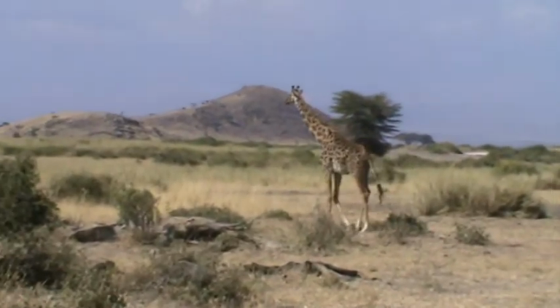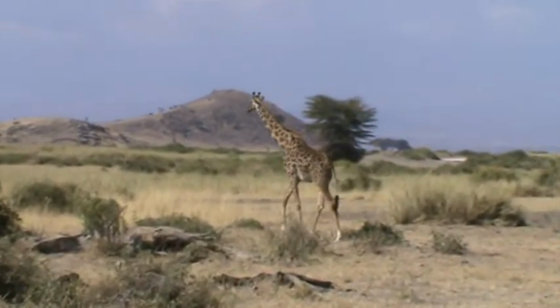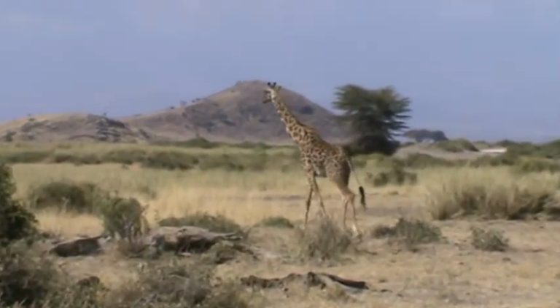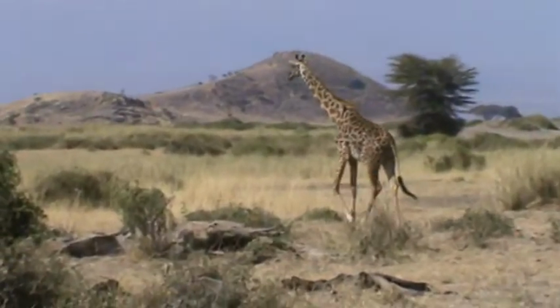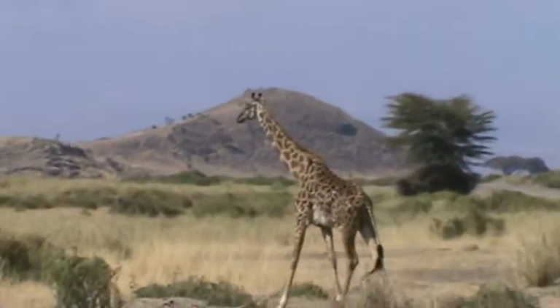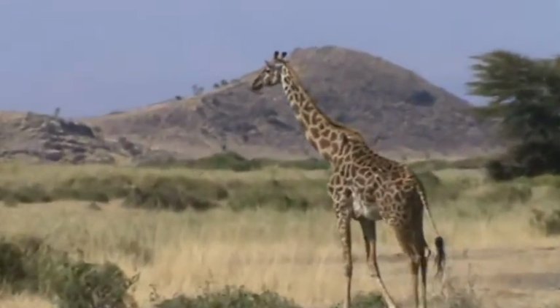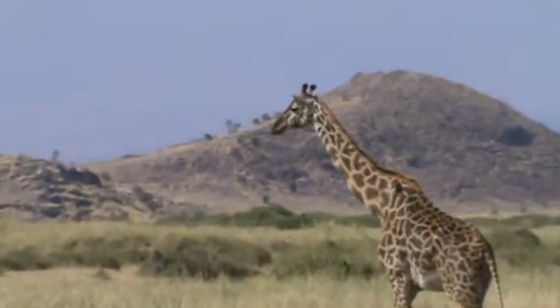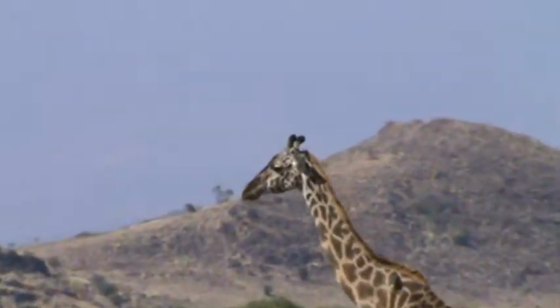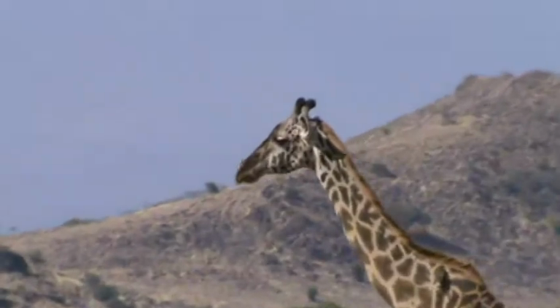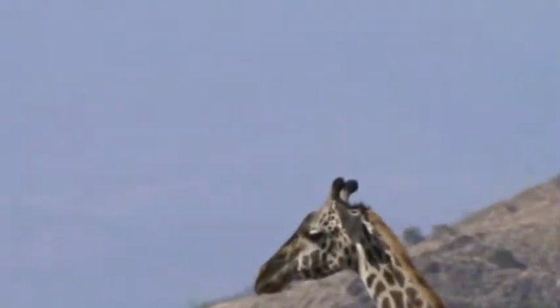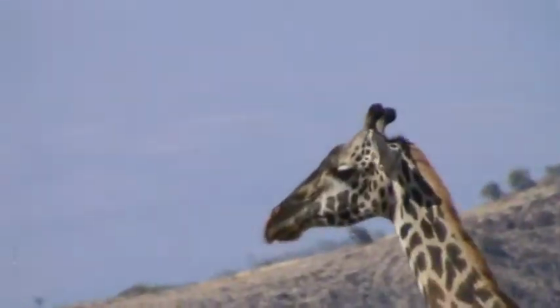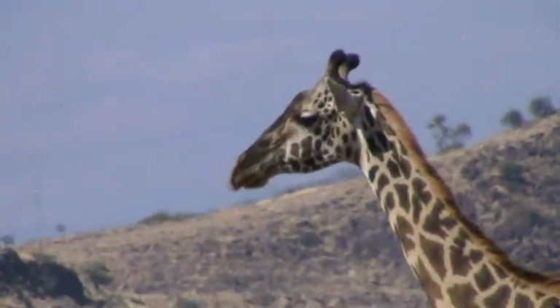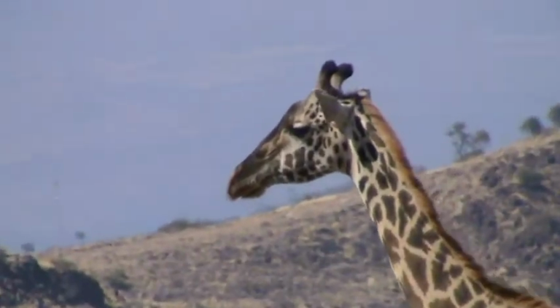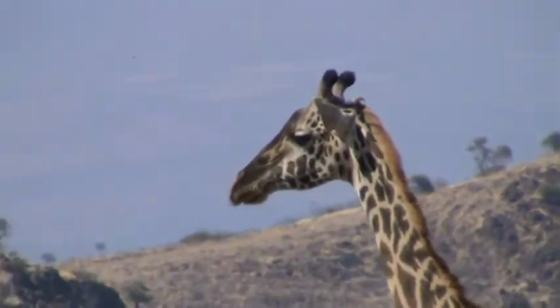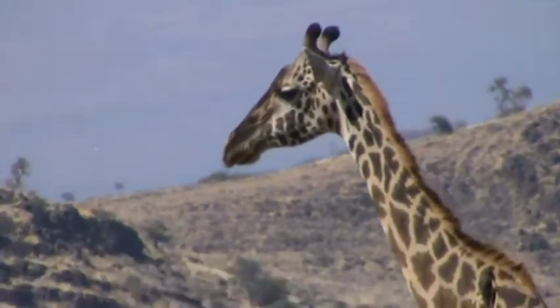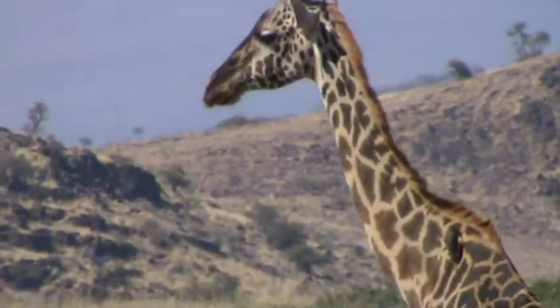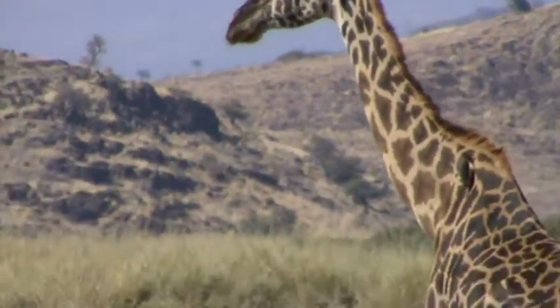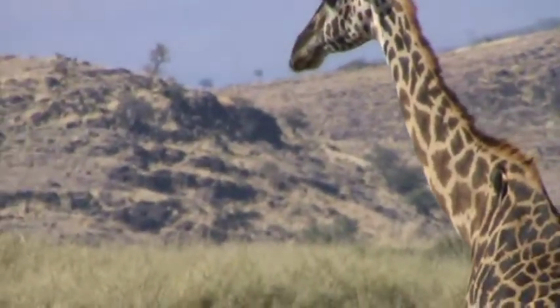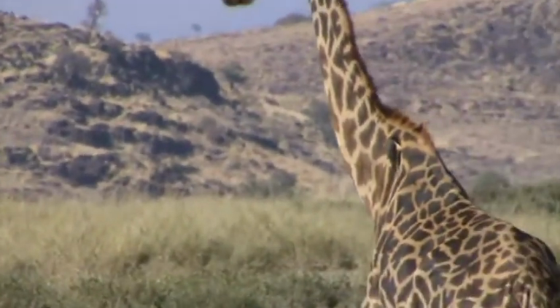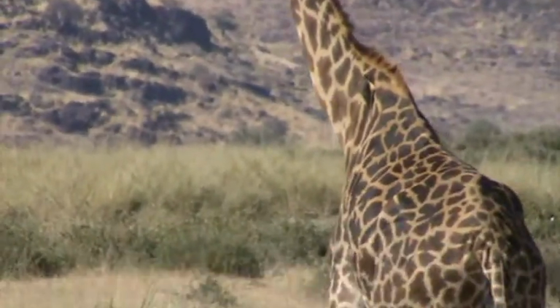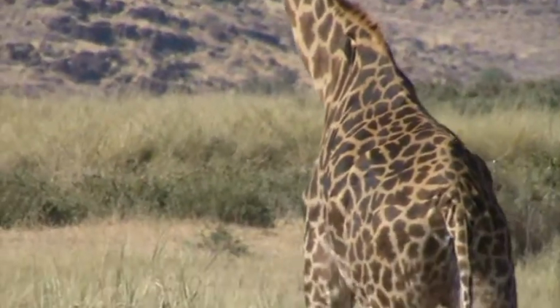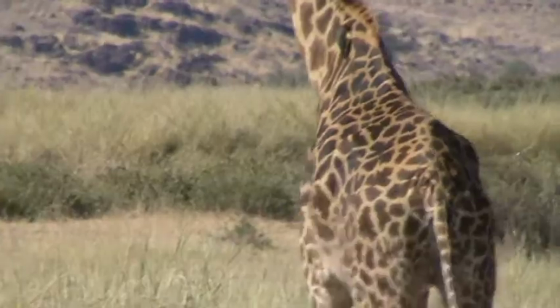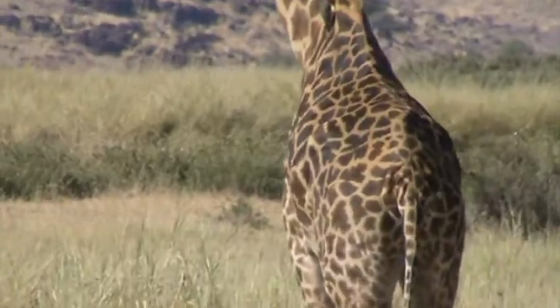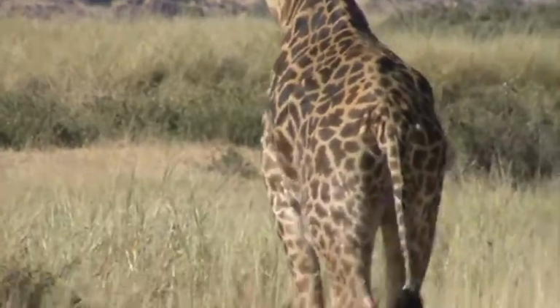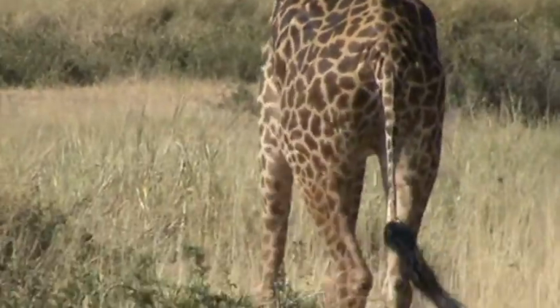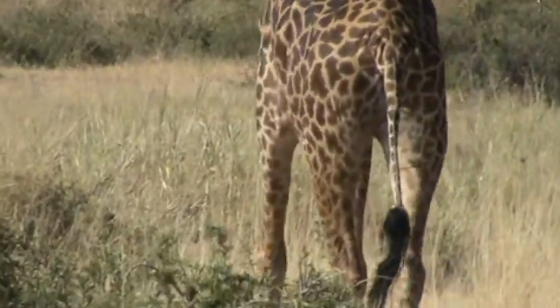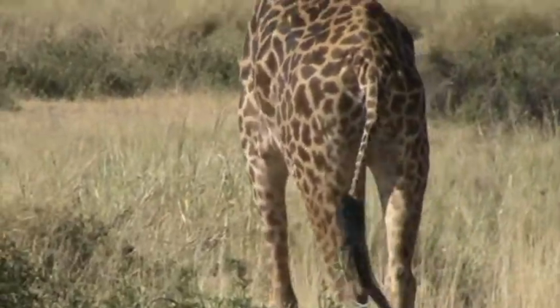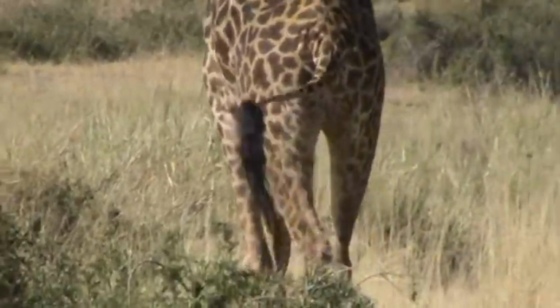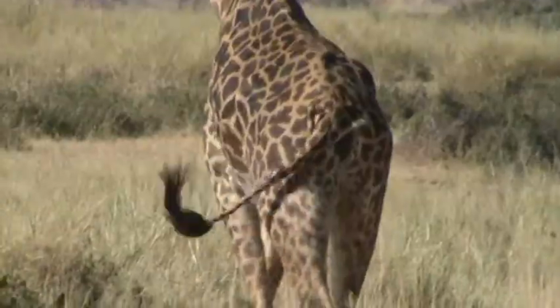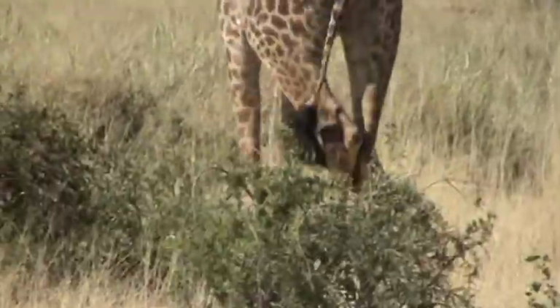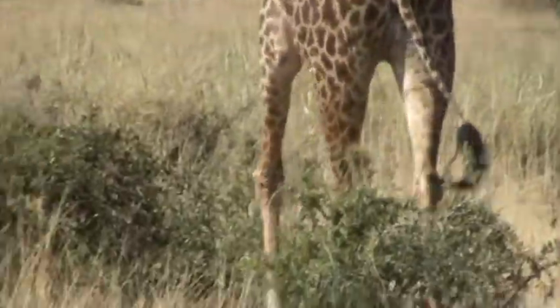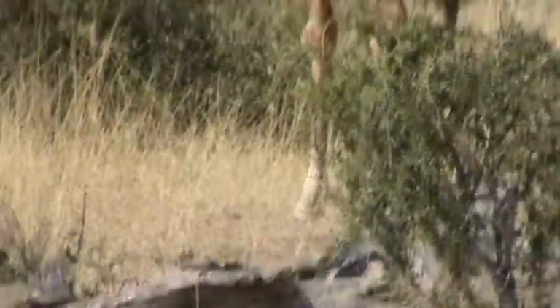They are also called Giraffa camelopardalis. It's the one we call the Maasai Giraffe — you can tell by a star-like pattern, reticulated and separated by white stripes.